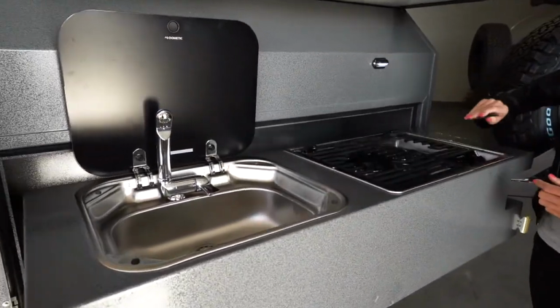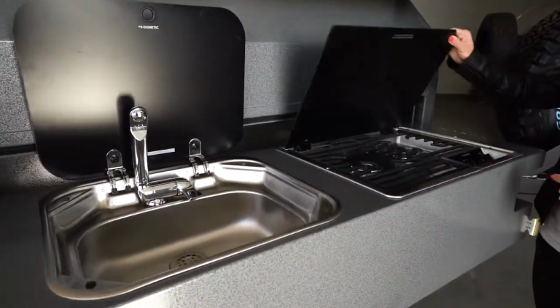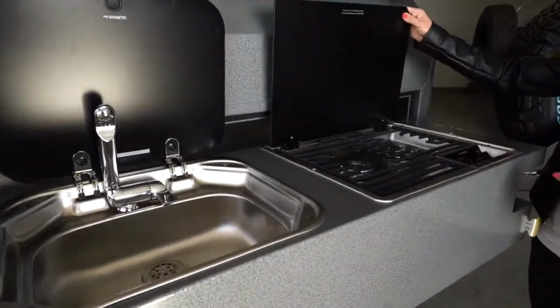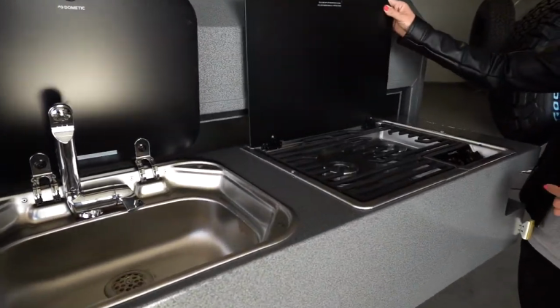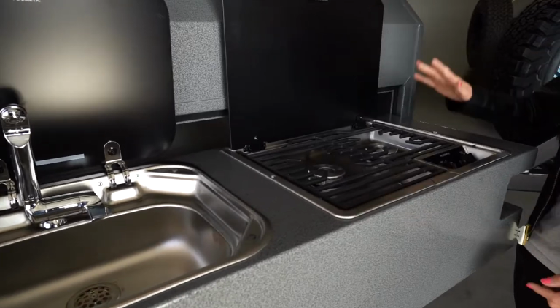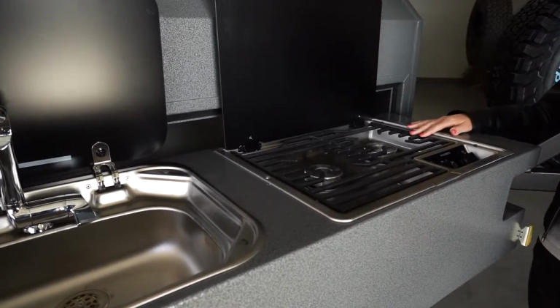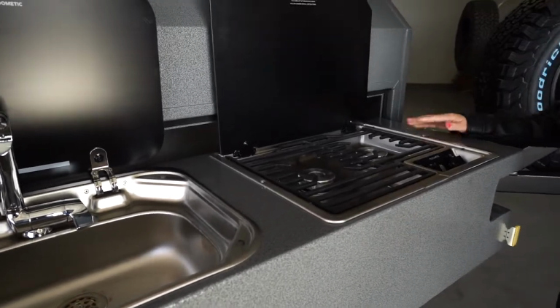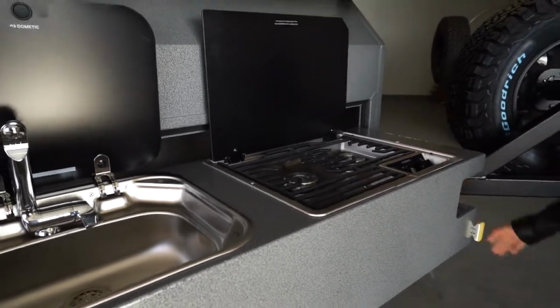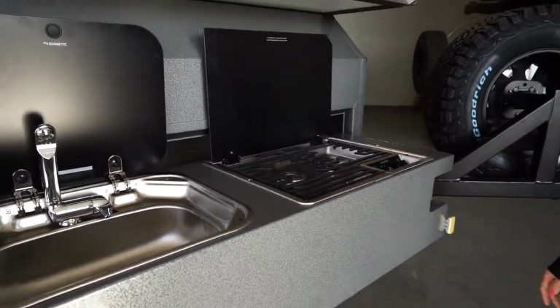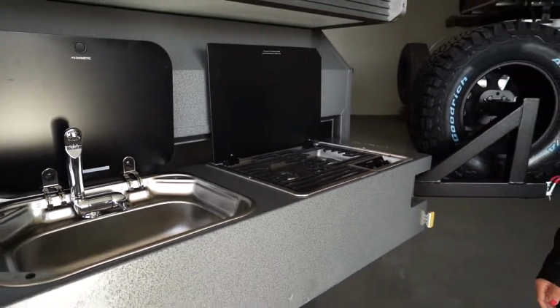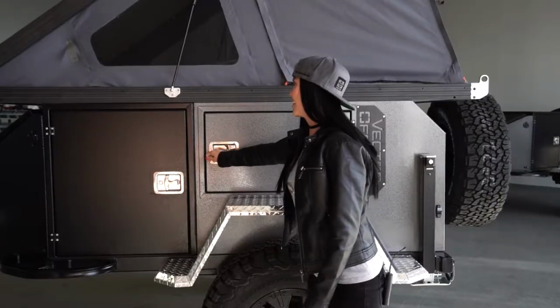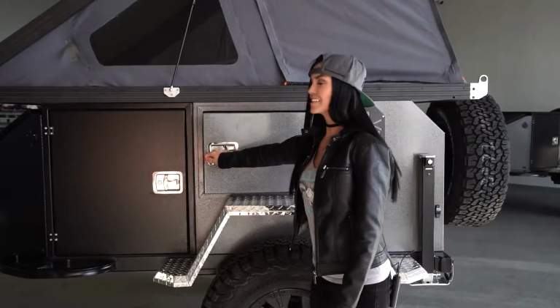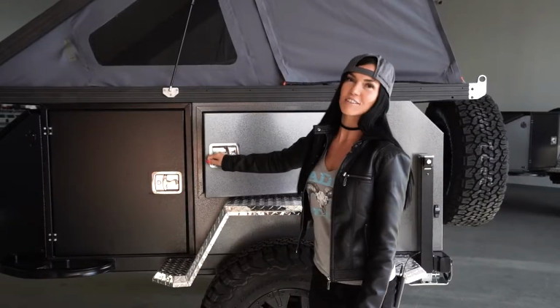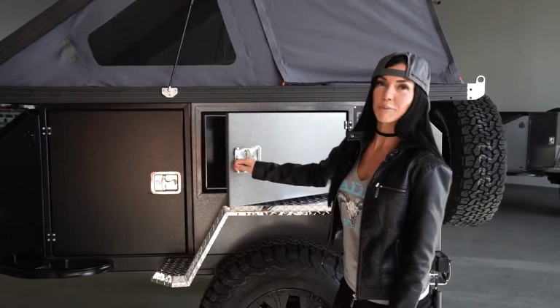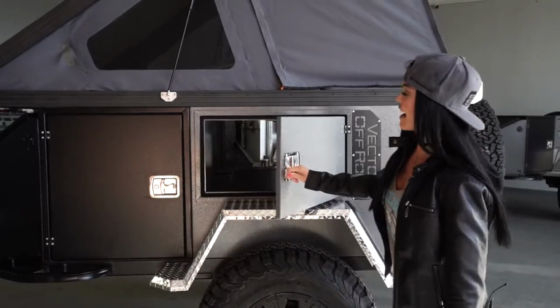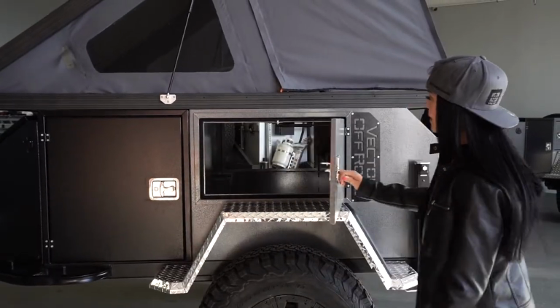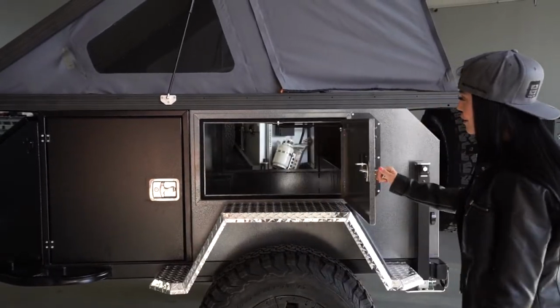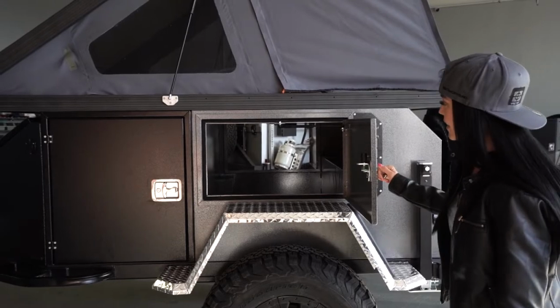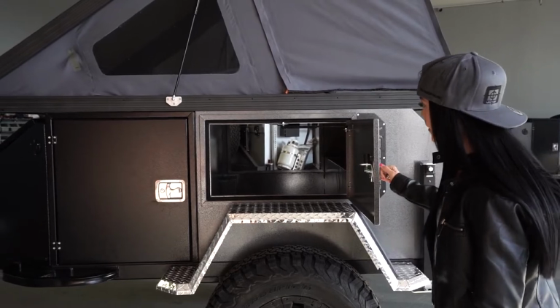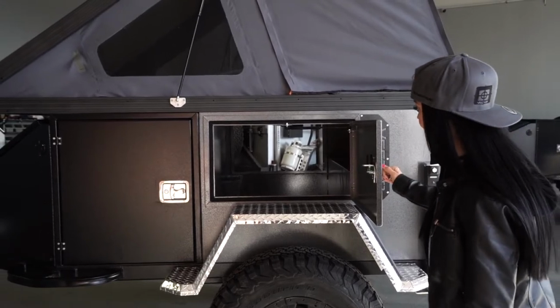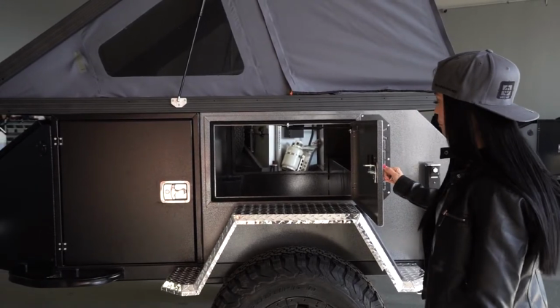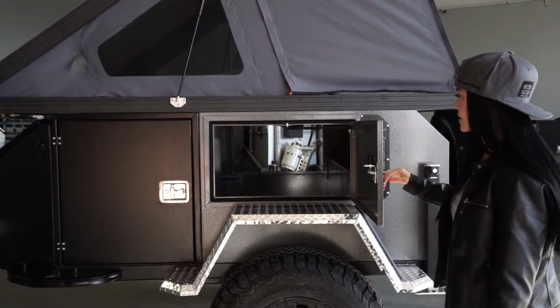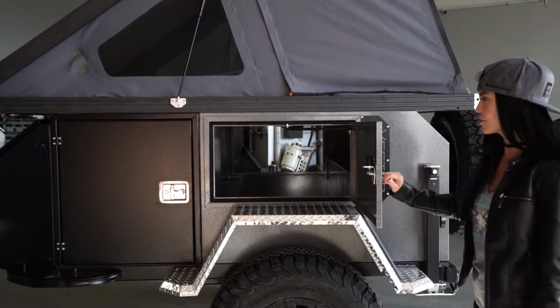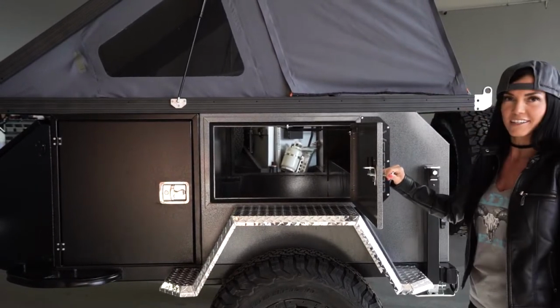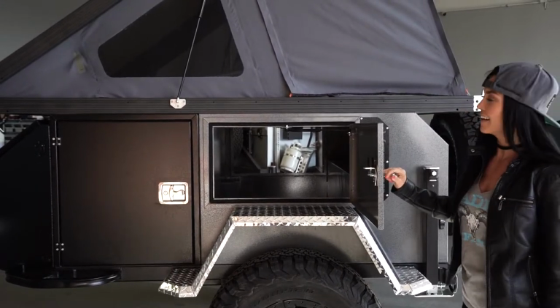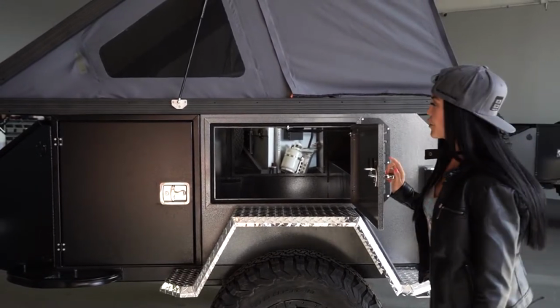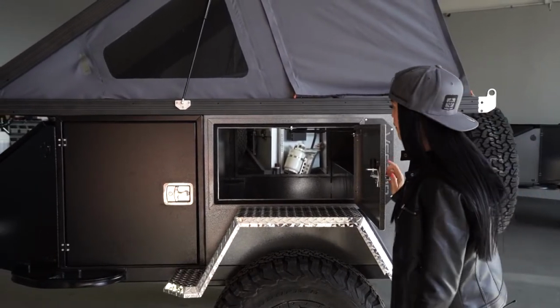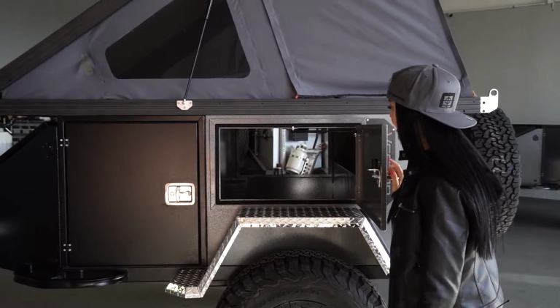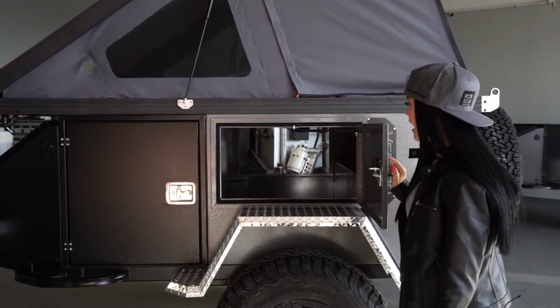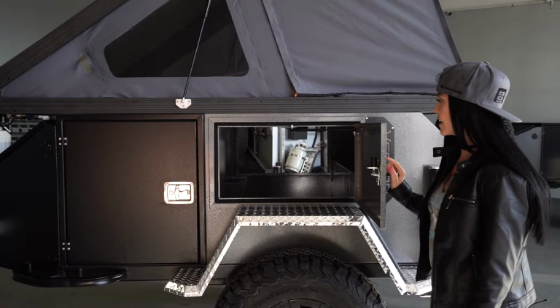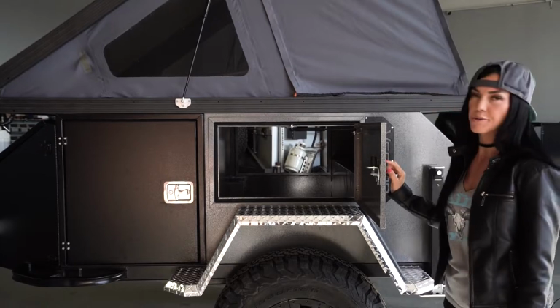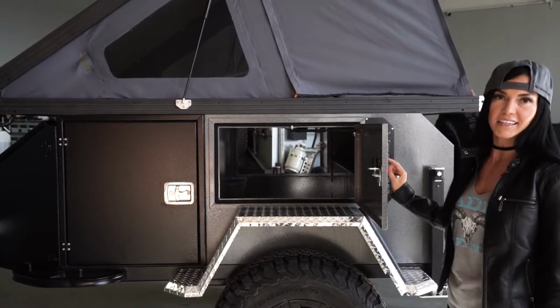And also a propane two-burner stove. On the side of the trailer we have a big storage unit that you can access from both sides of the trailer. You can fit any type of gear that you can think of in there.